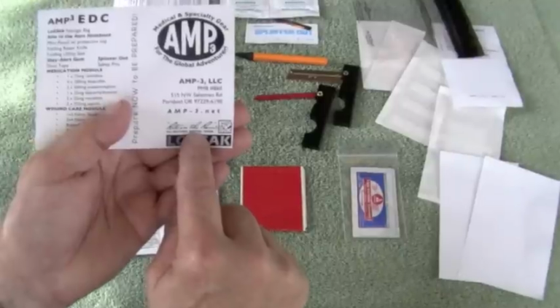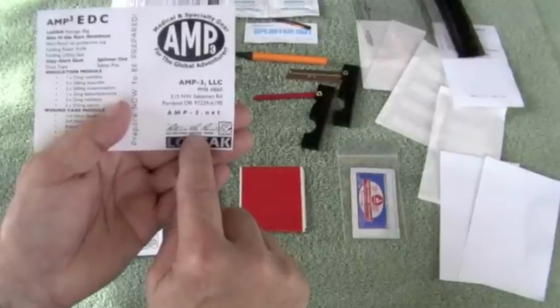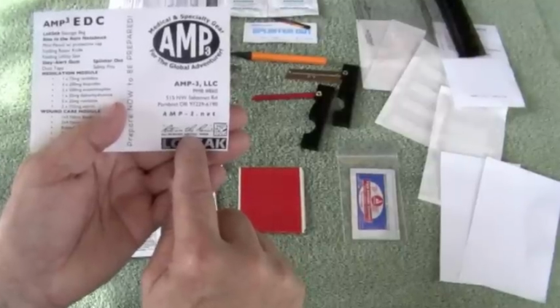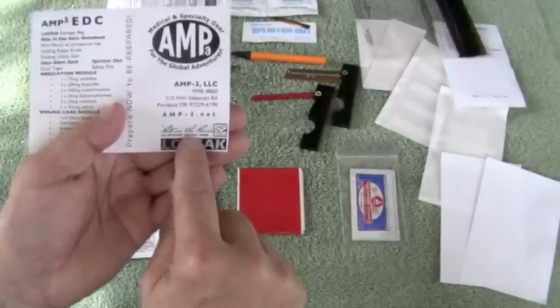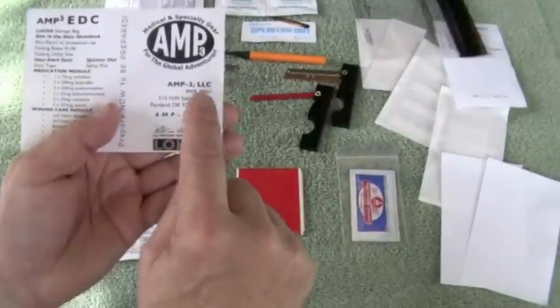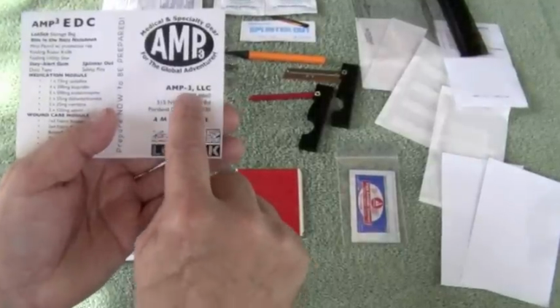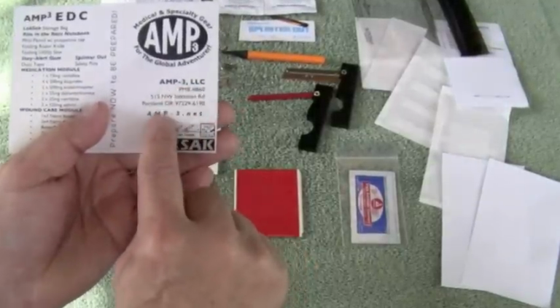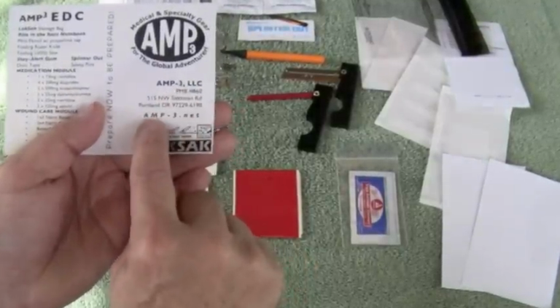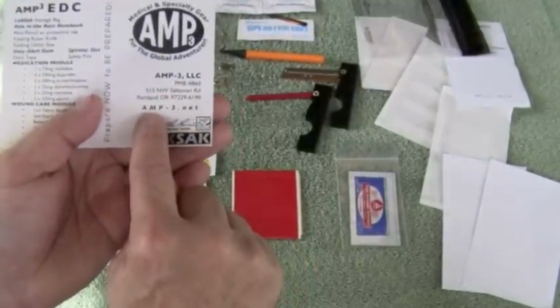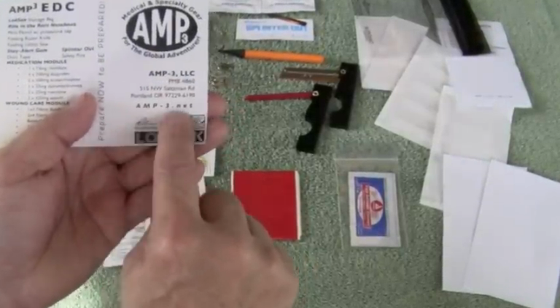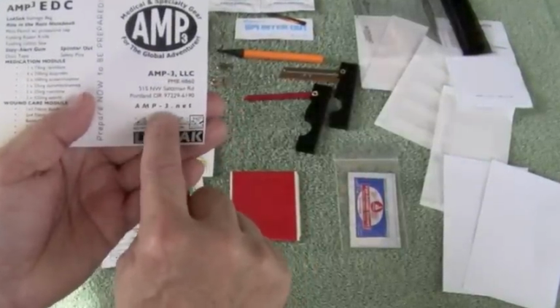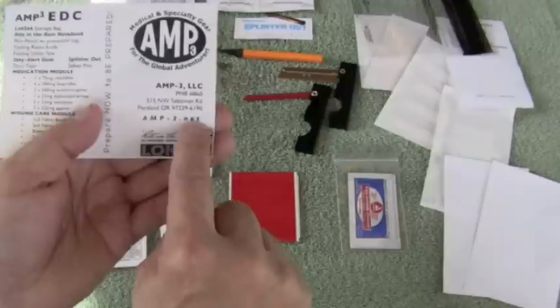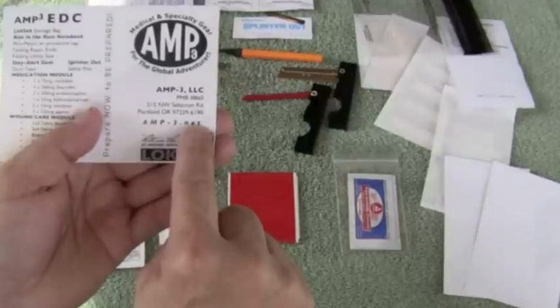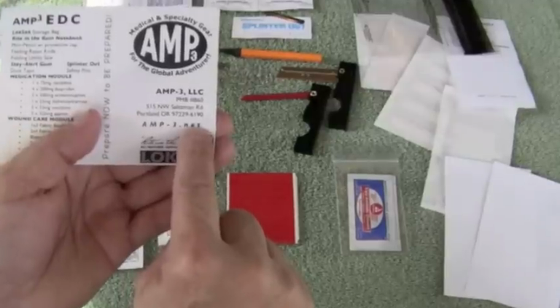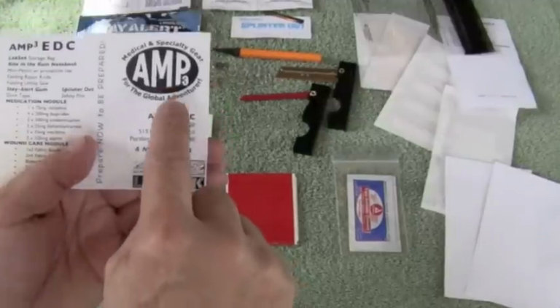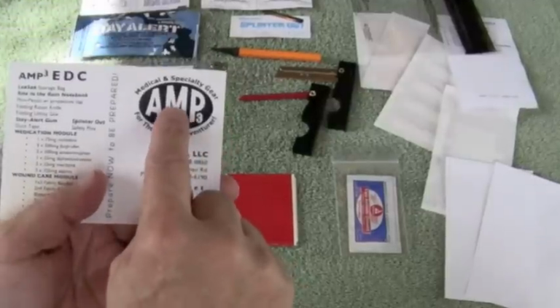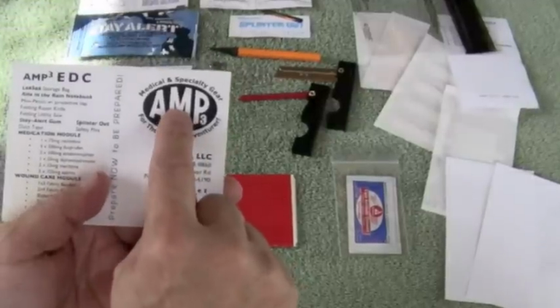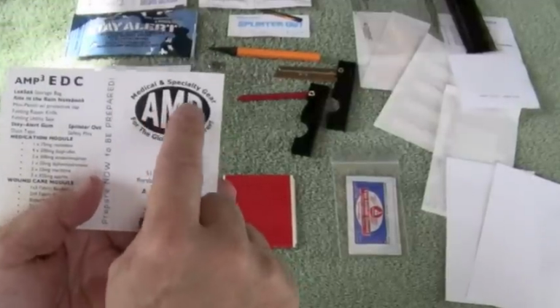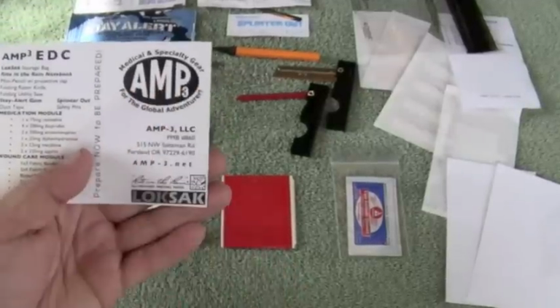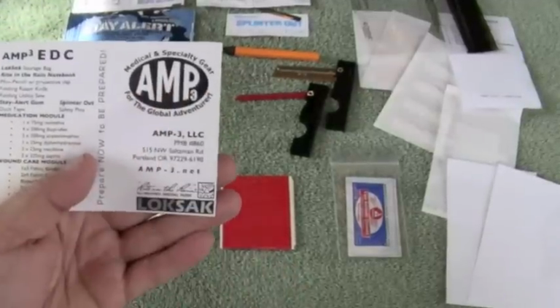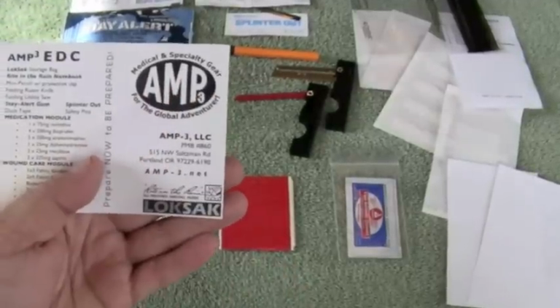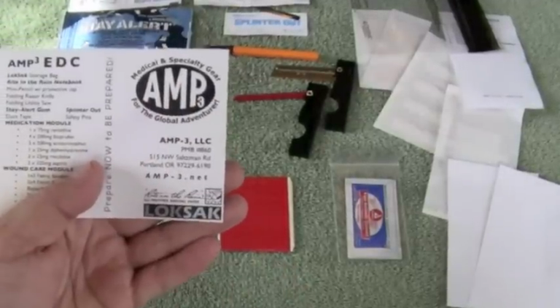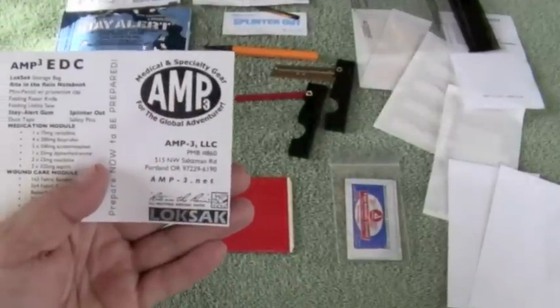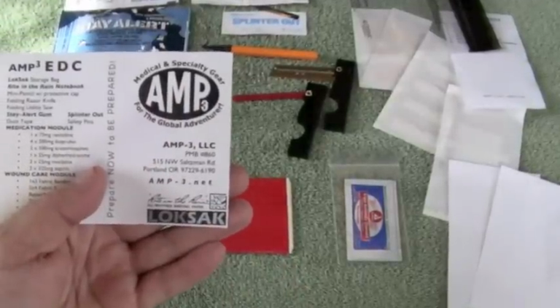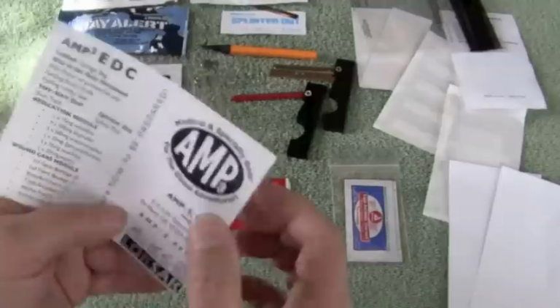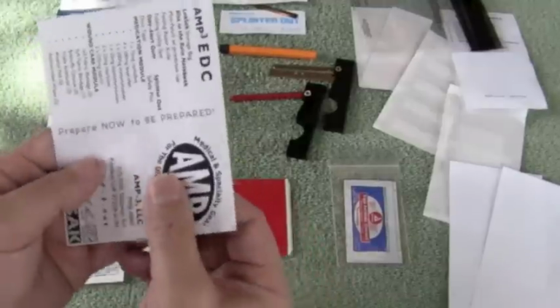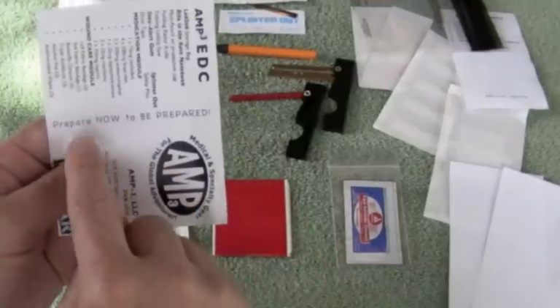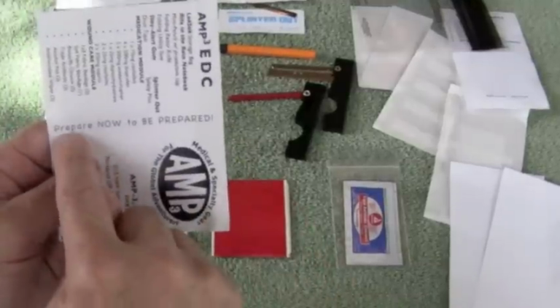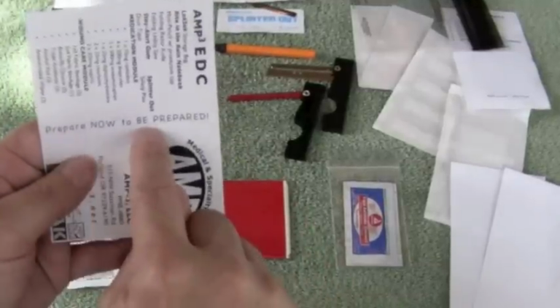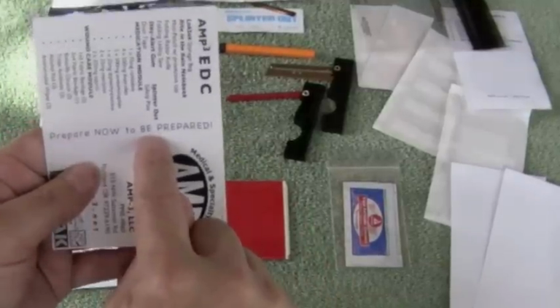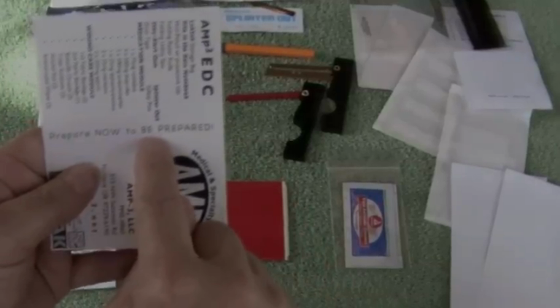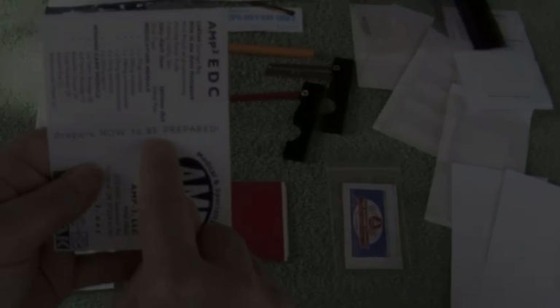All of our kits feature Lock Sack bags and waterproof Rite in the Rain paper. Don't forget to check us out at amp-3.net — AMP 3 Medical and Specialty Gear for the Global Adventure. Don't forget: prepare now to be prepared.